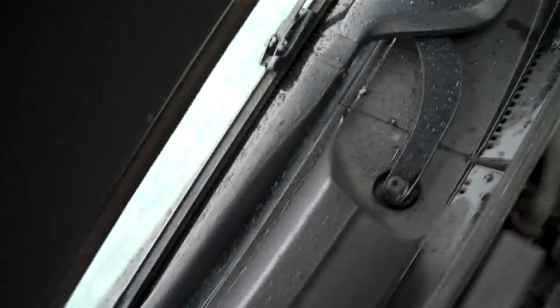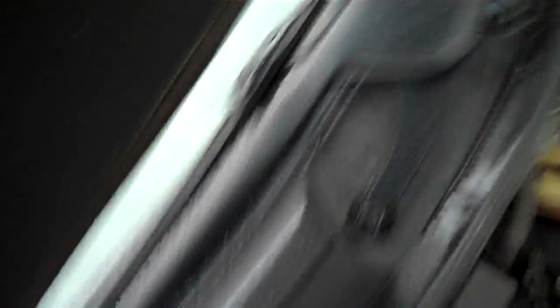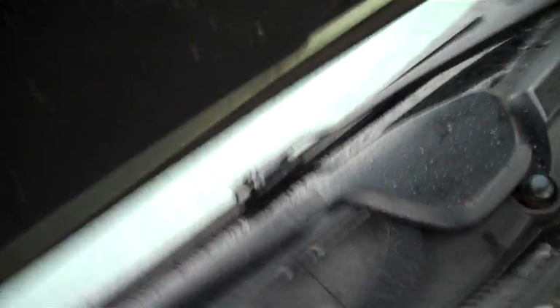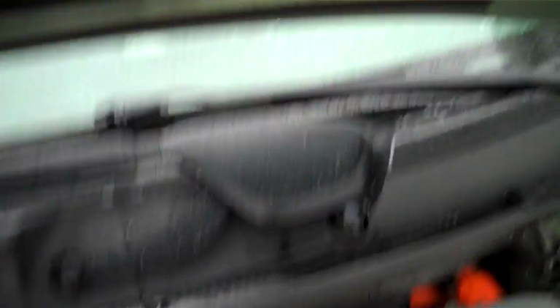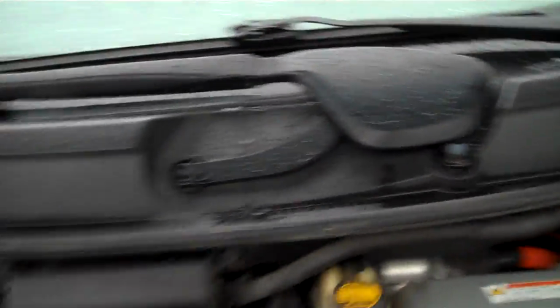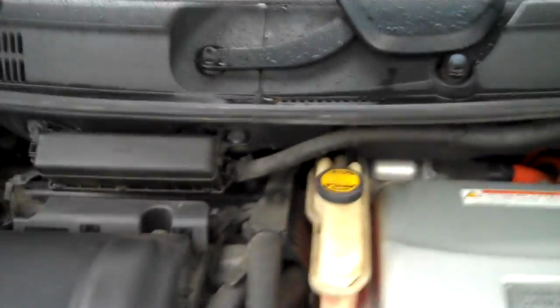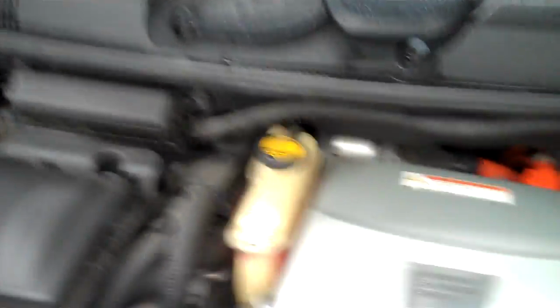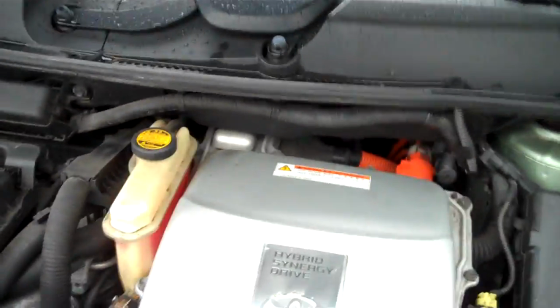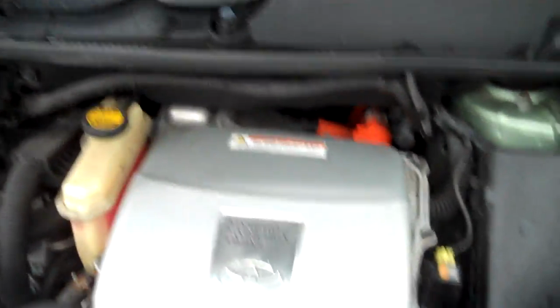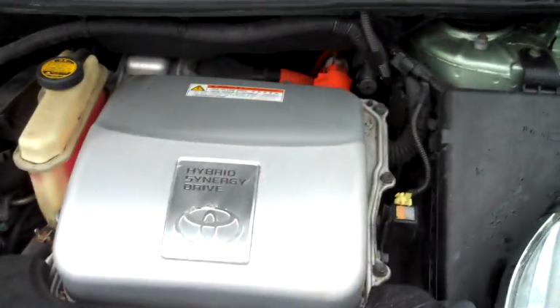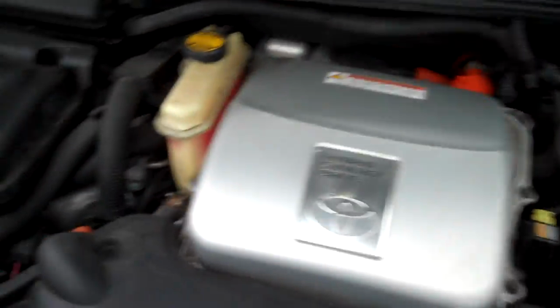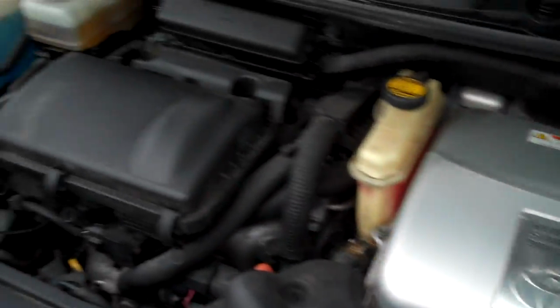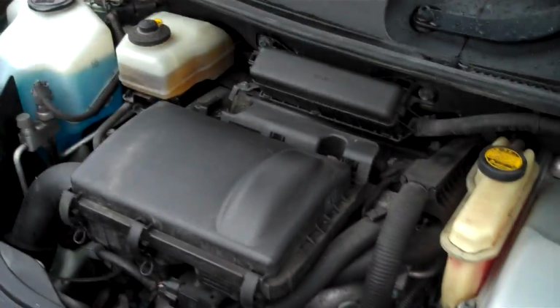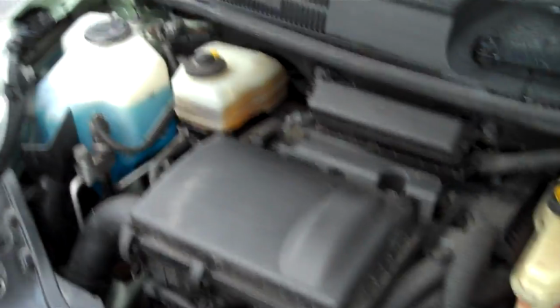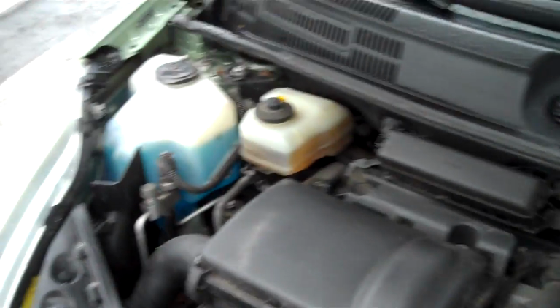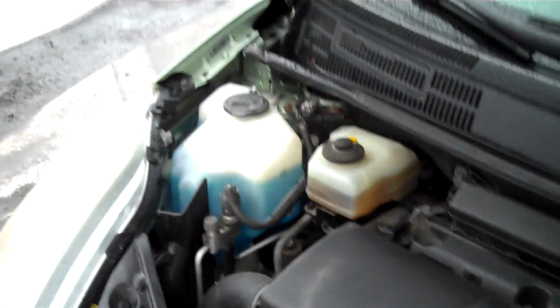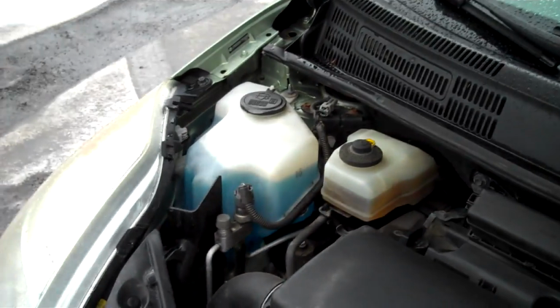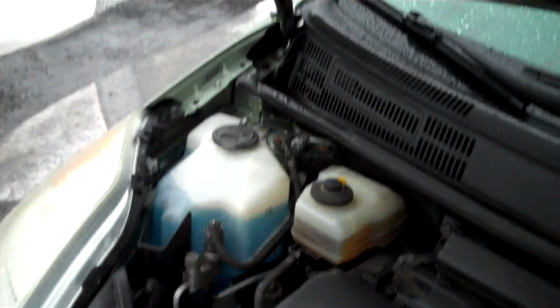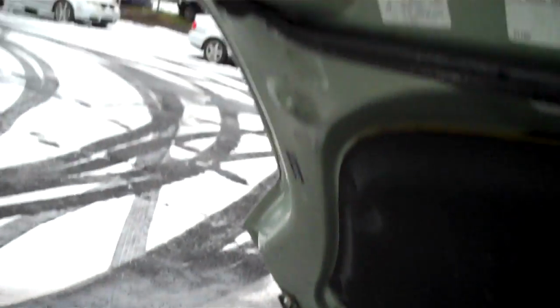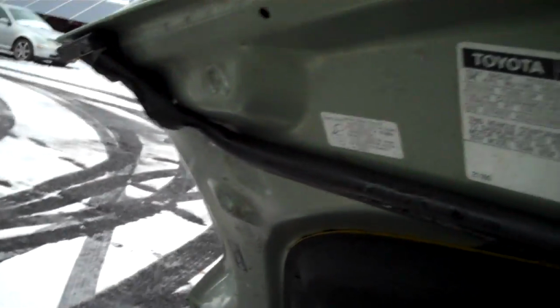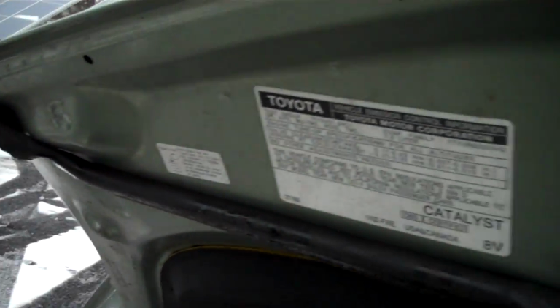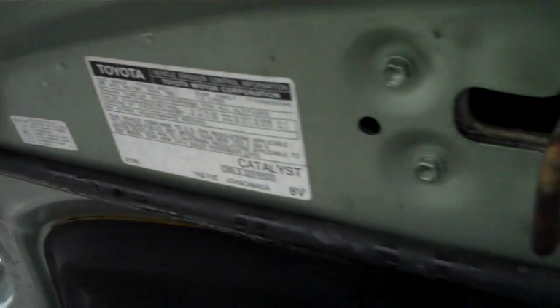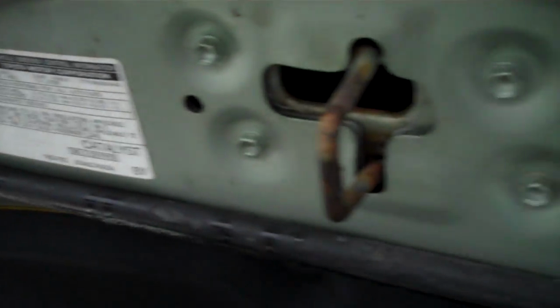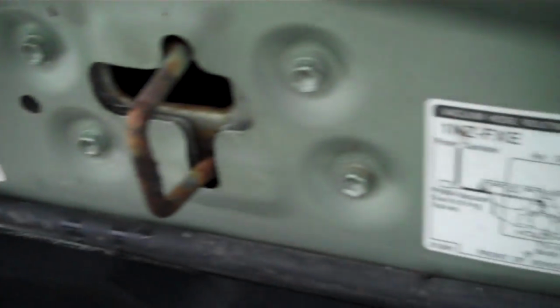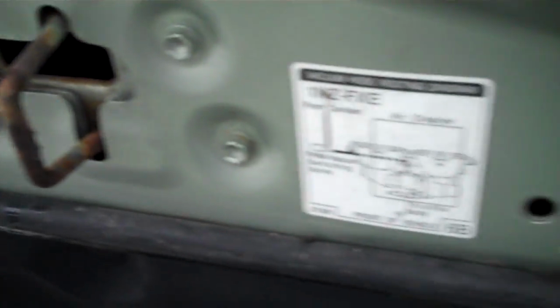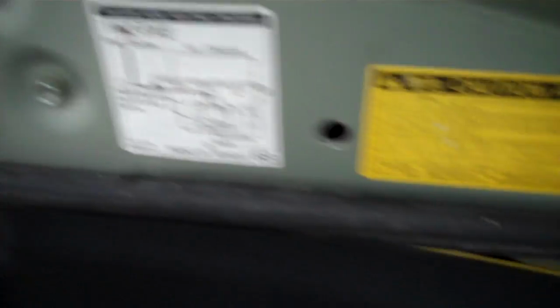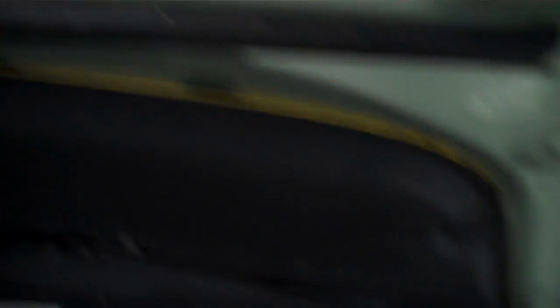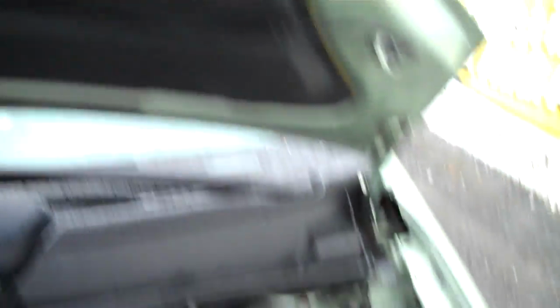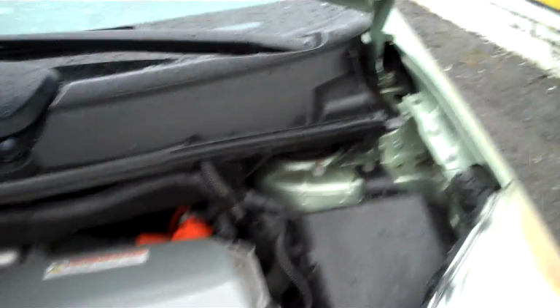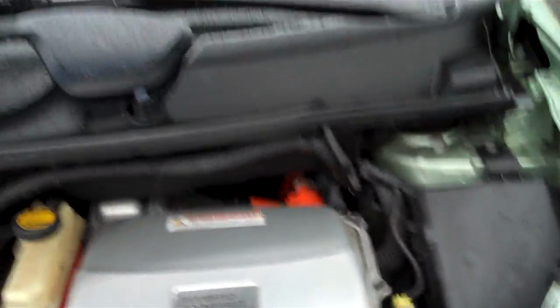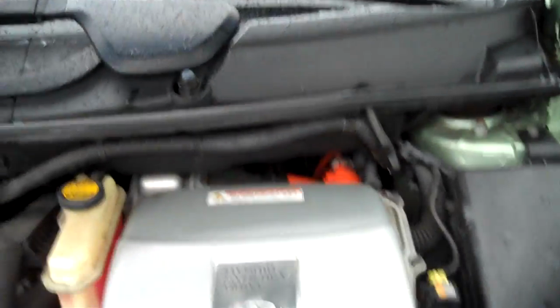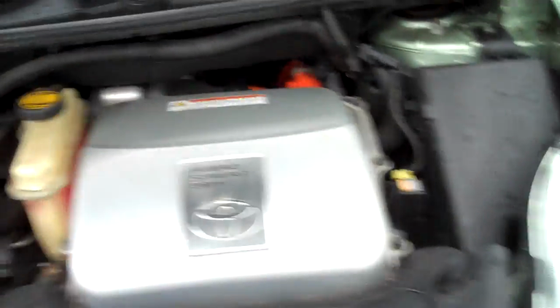The EPA fuel economy on this car is unbelievable — 60 miles to the gallon city, 51 highway I believe. All the EPA emission labels are present, so no sign of any significant prior damage.